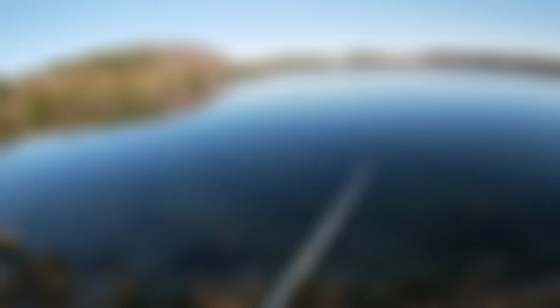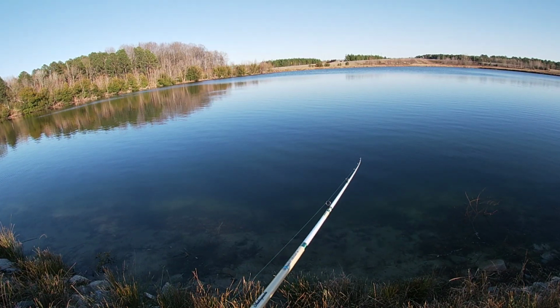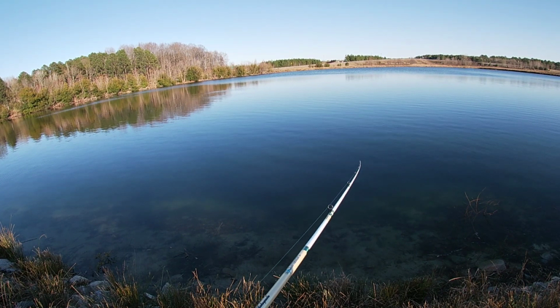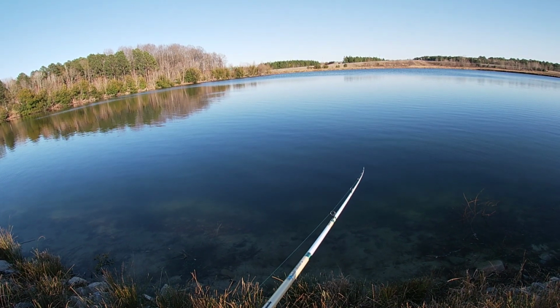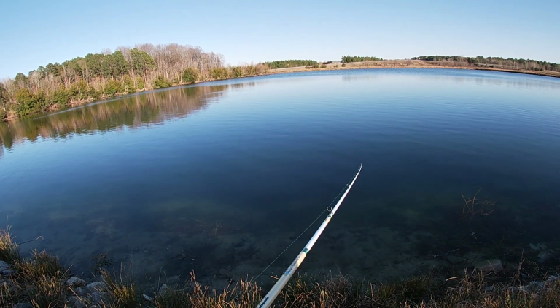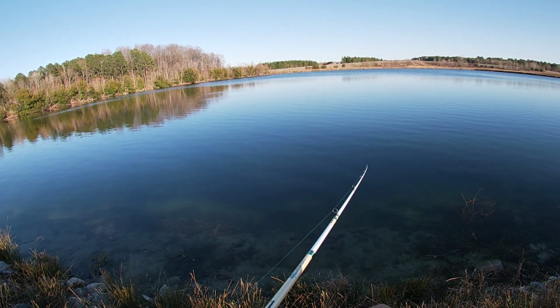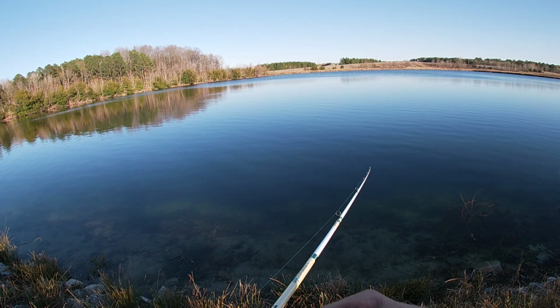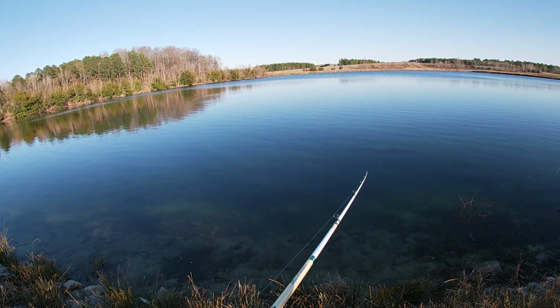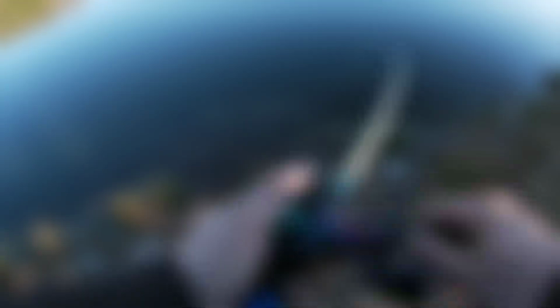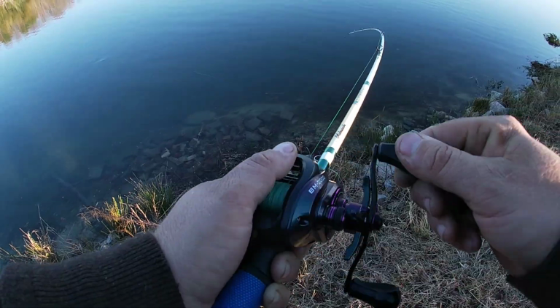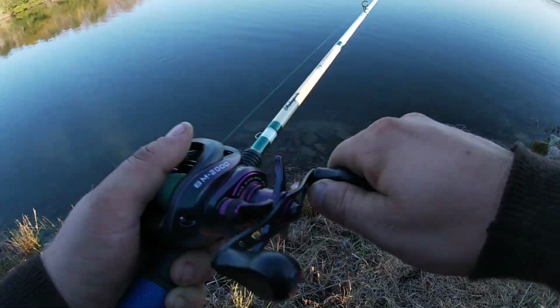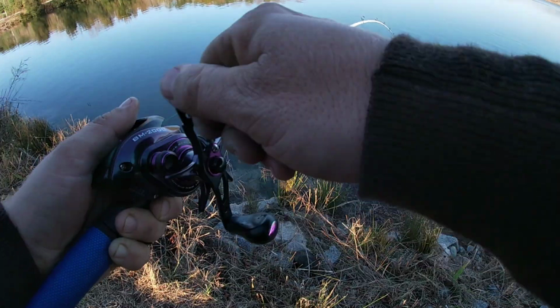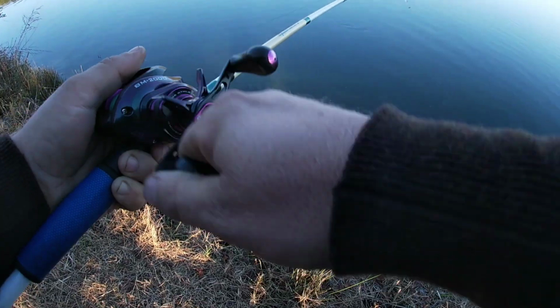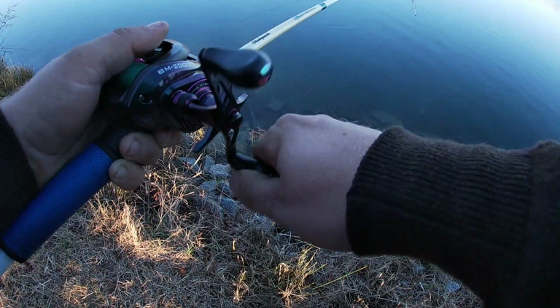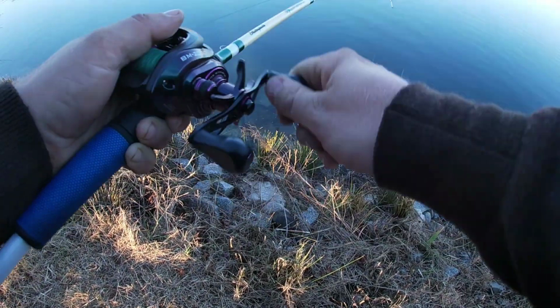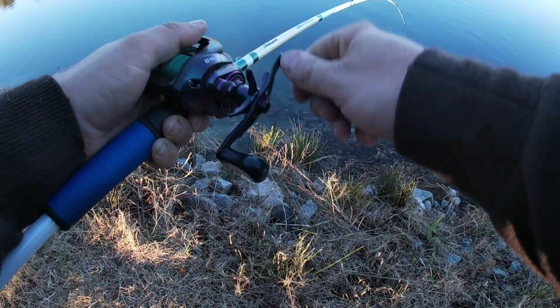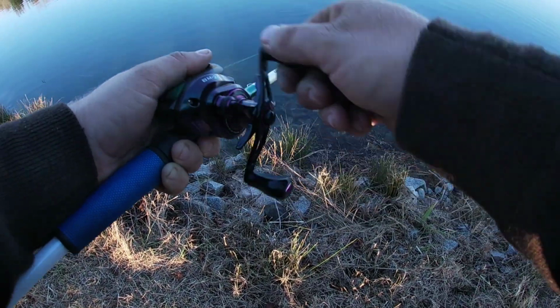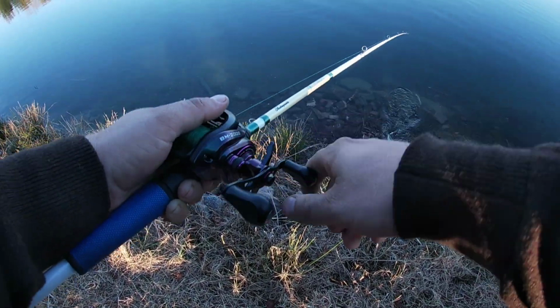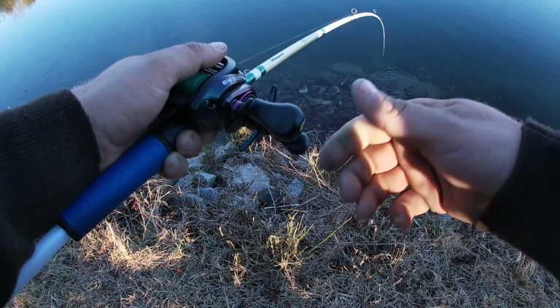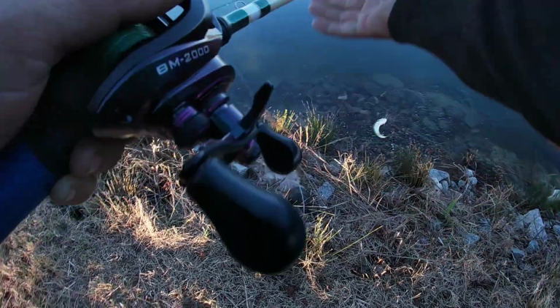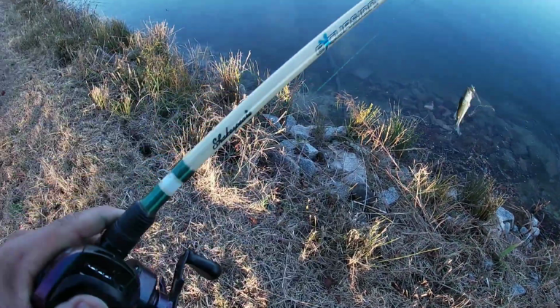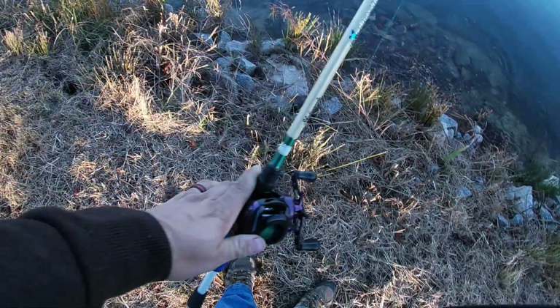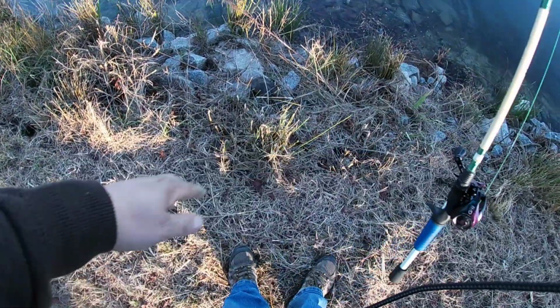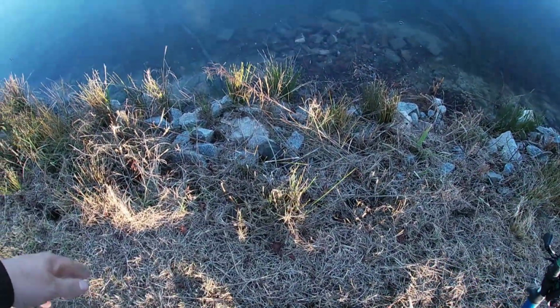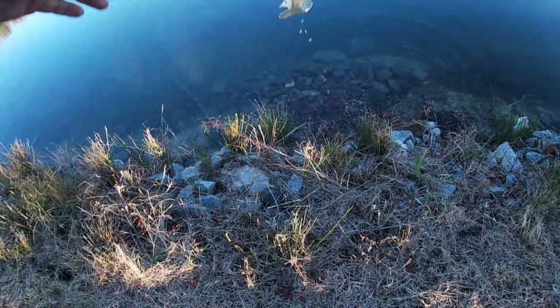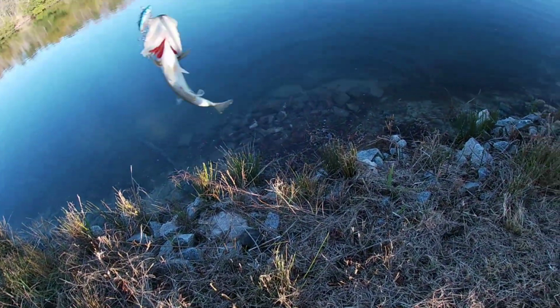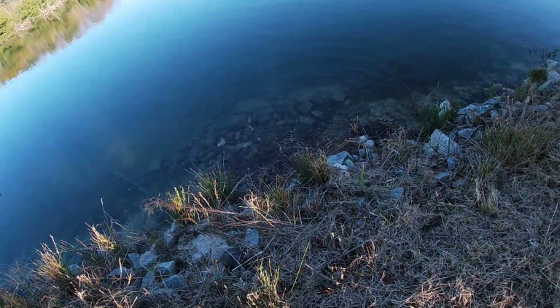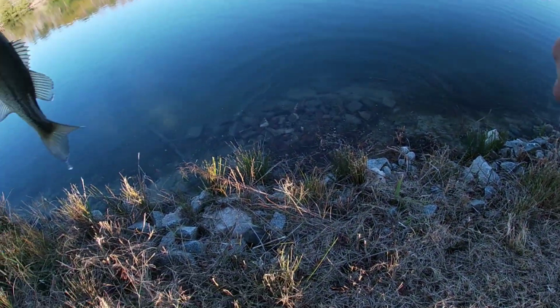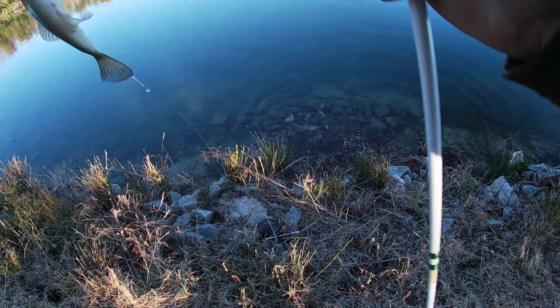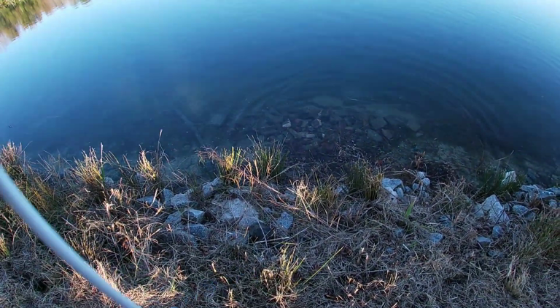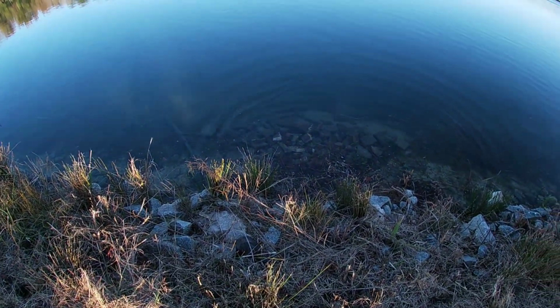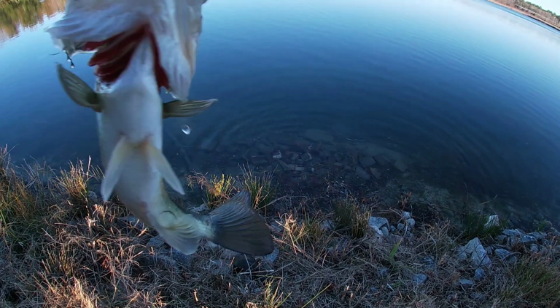Now if I can get some lures from Marvelous, I'll have lures. I just got slammed on this bait here. Alright y'all, this is fish number three. I didn't have my GoPro on.